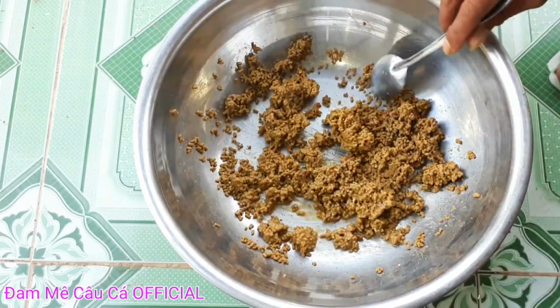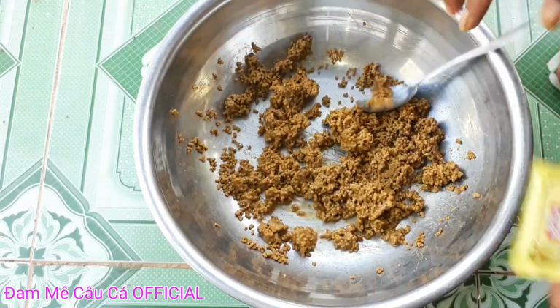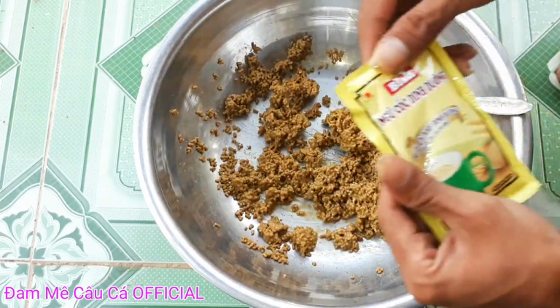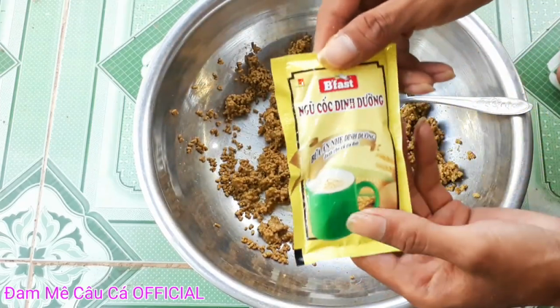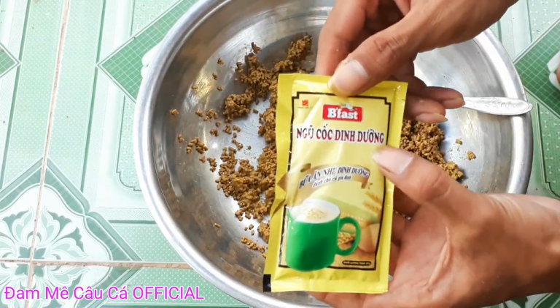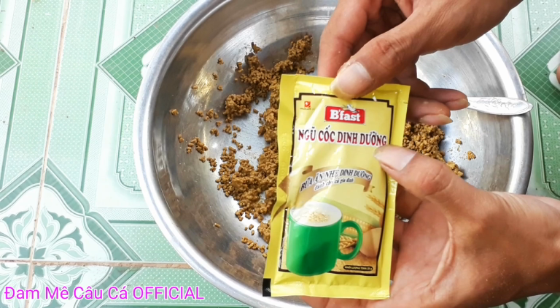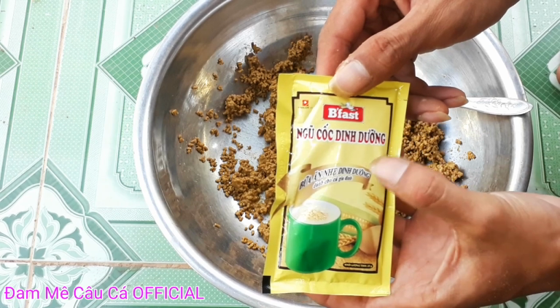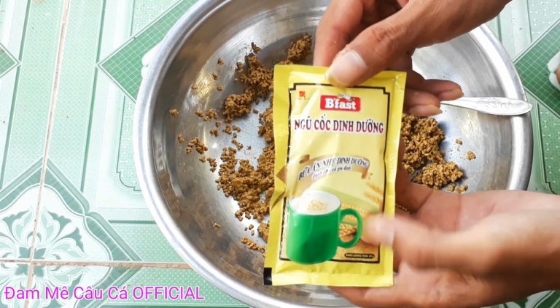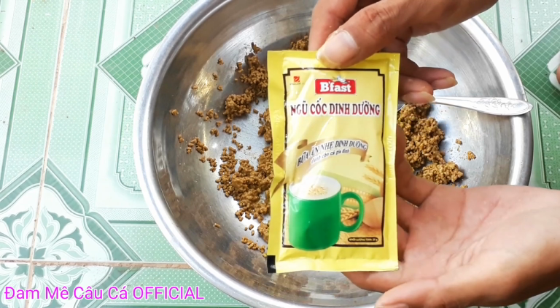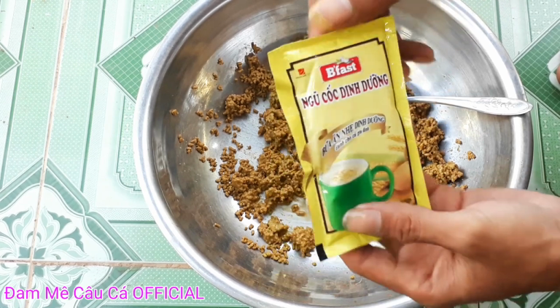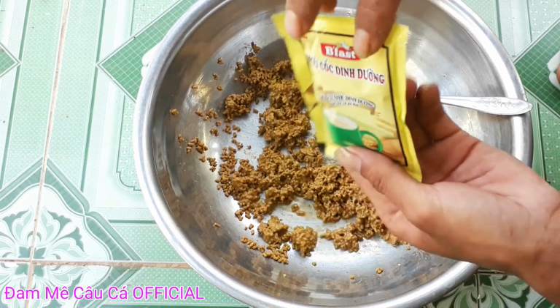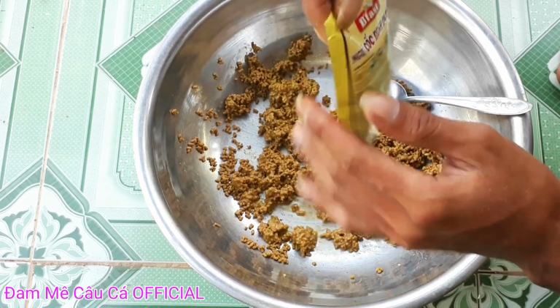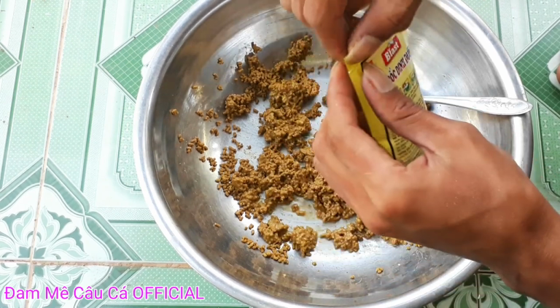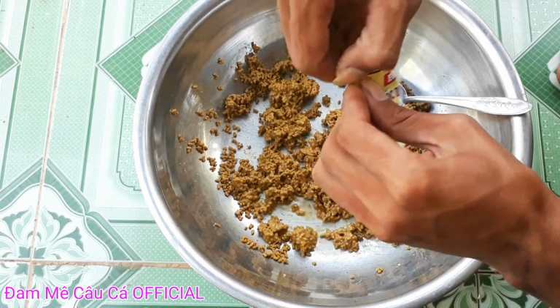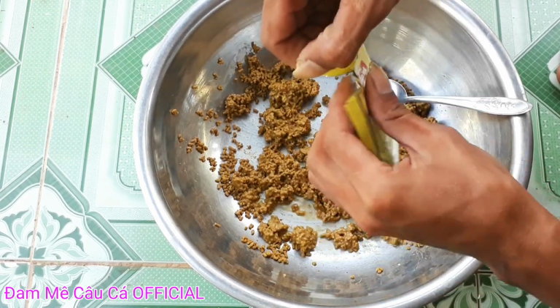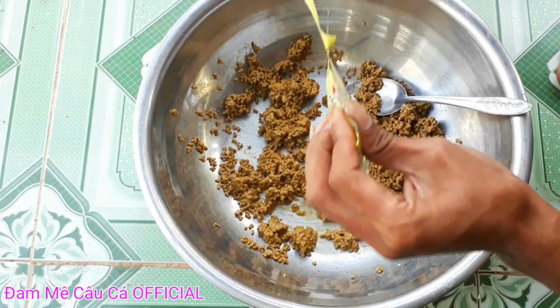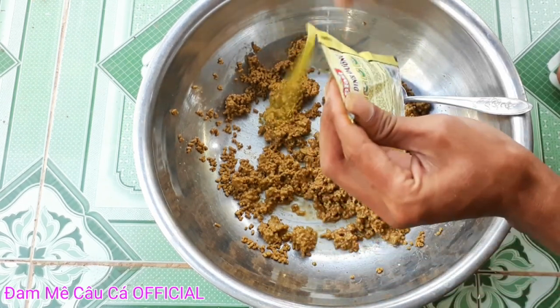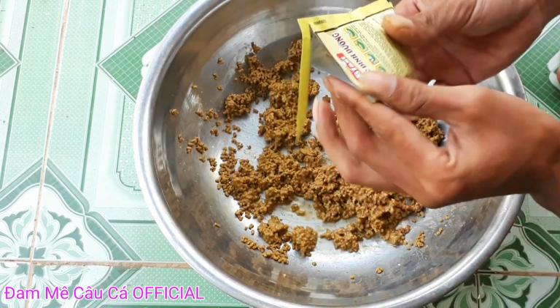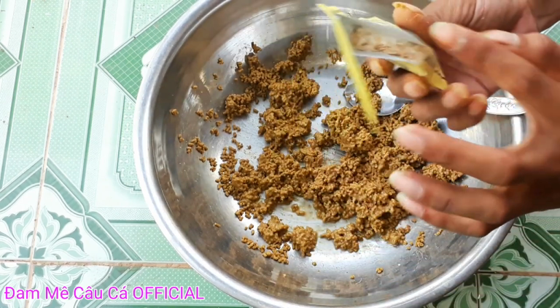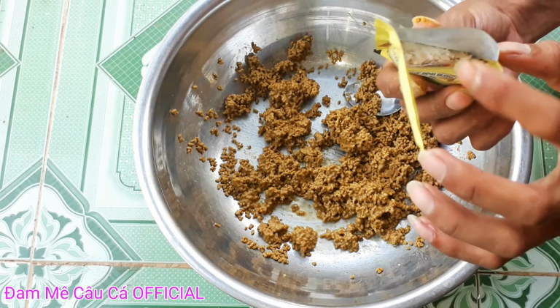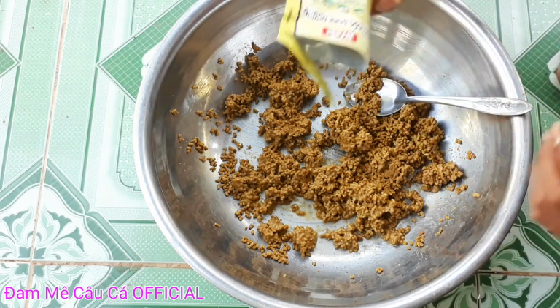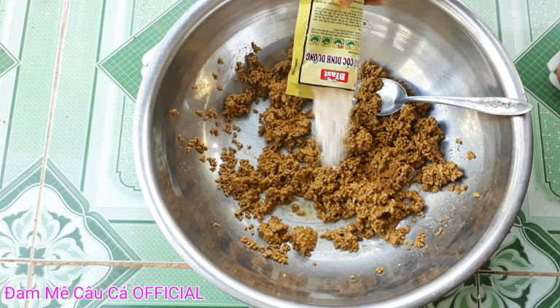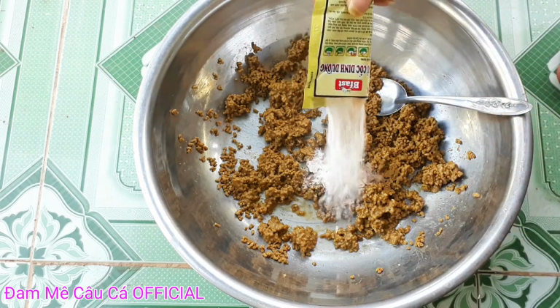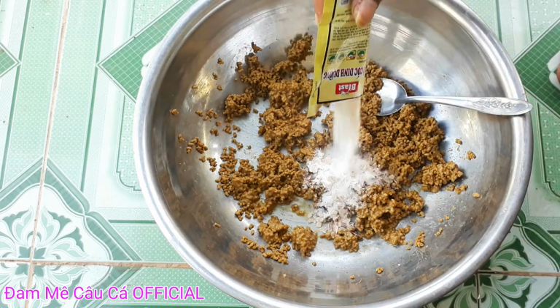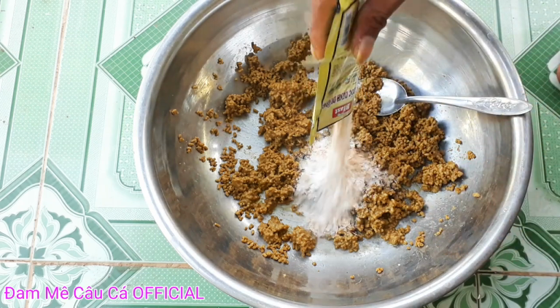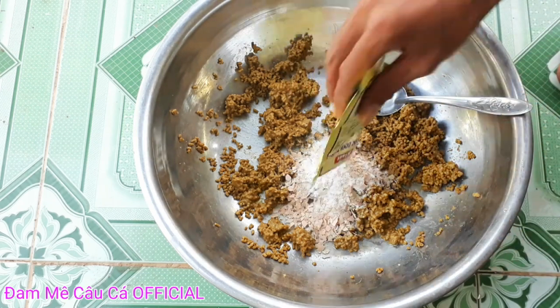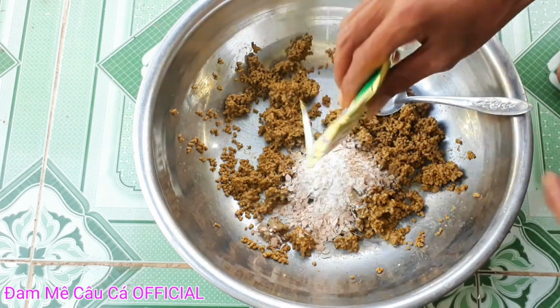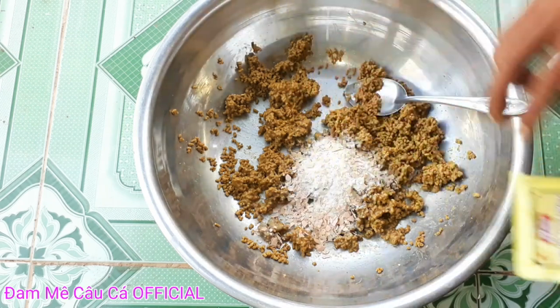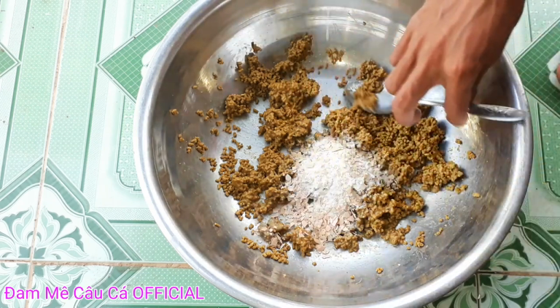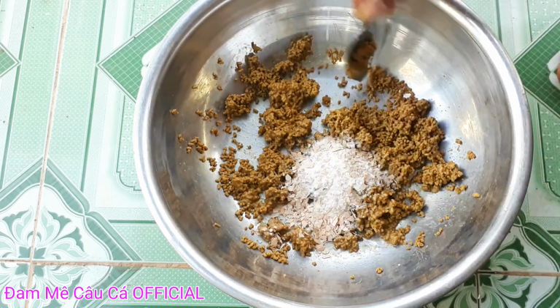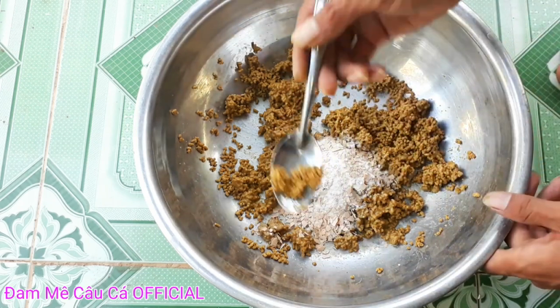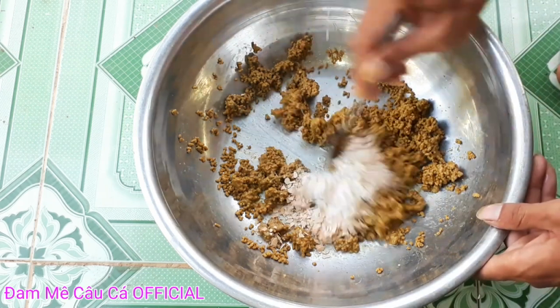Bây giờ các bạn bị mình 1 gói ngũ cốc dinh dưỡng như thế này, rồi các bạn cũng cho ngũ cốc vô cho mình luôn. Các bạn cũng trộn đều lên.